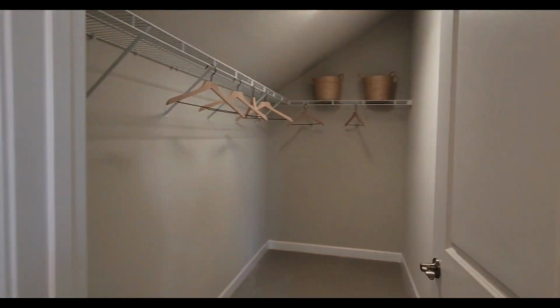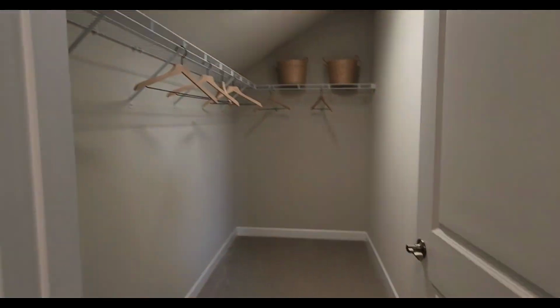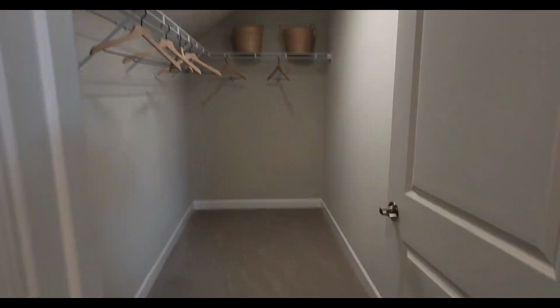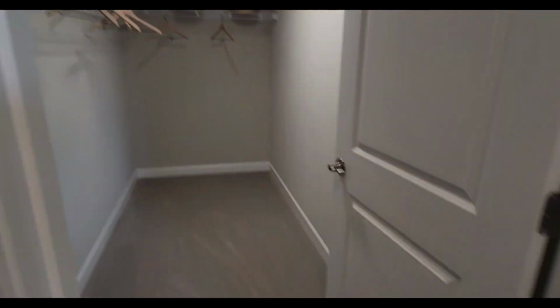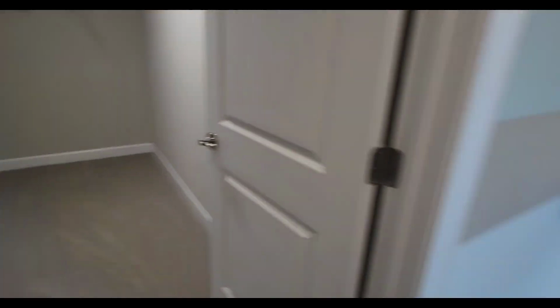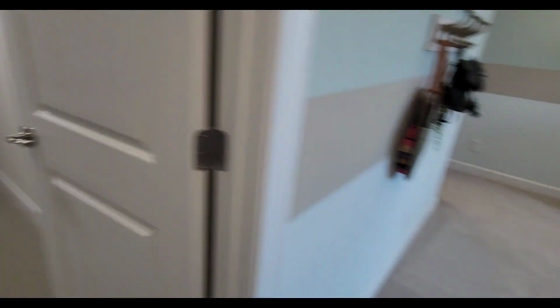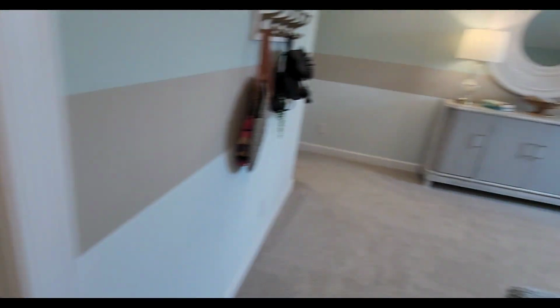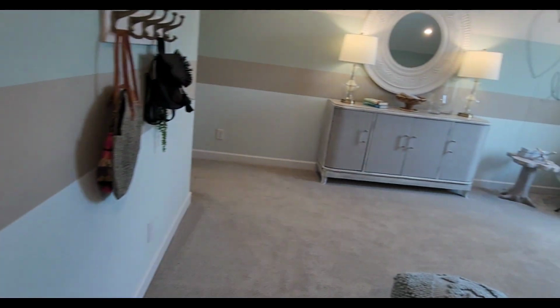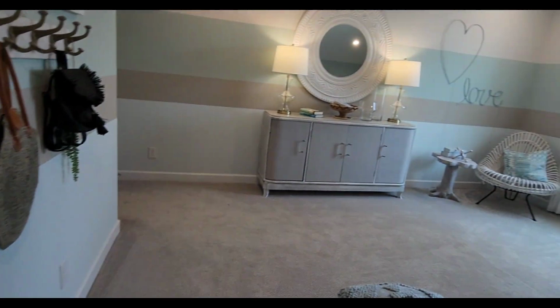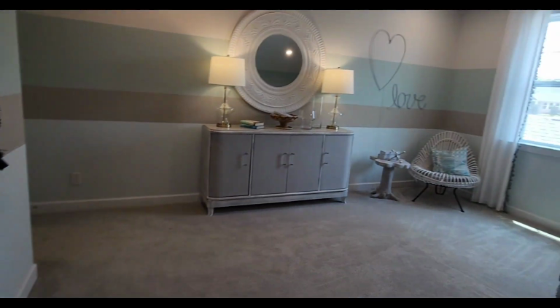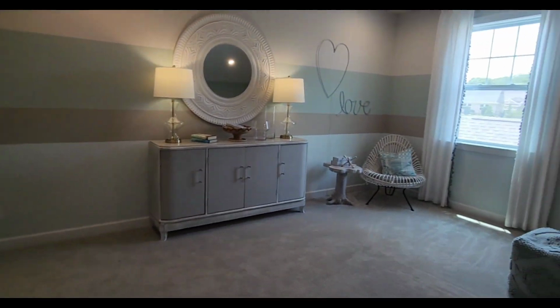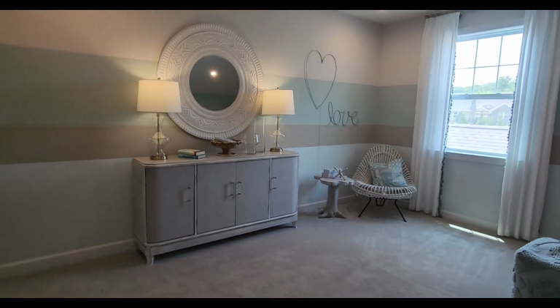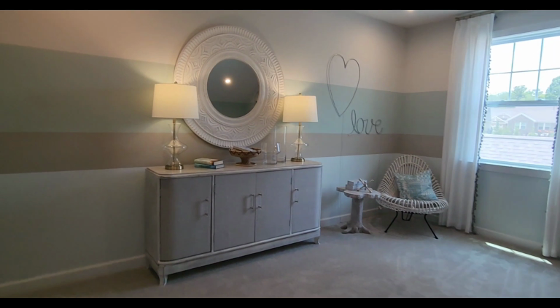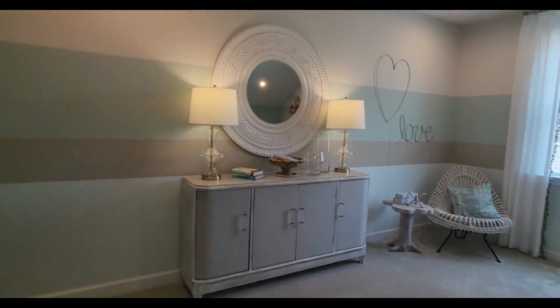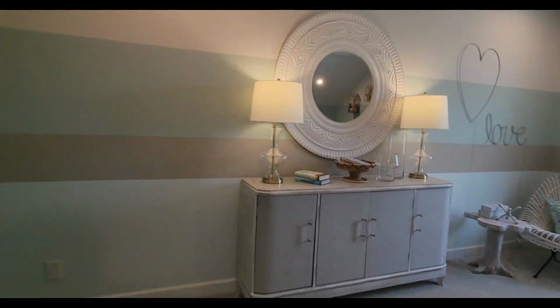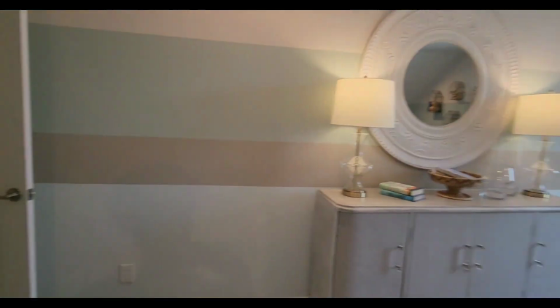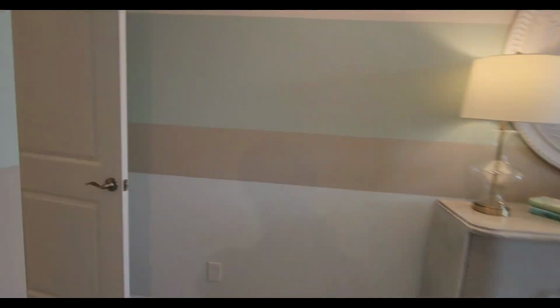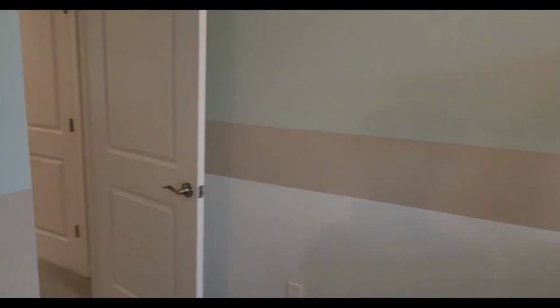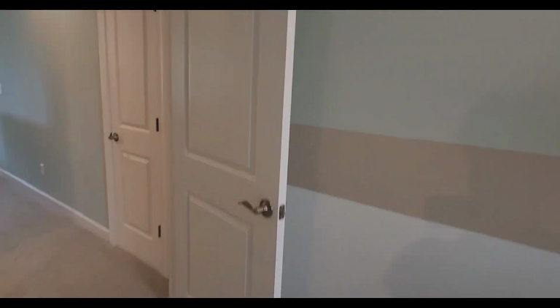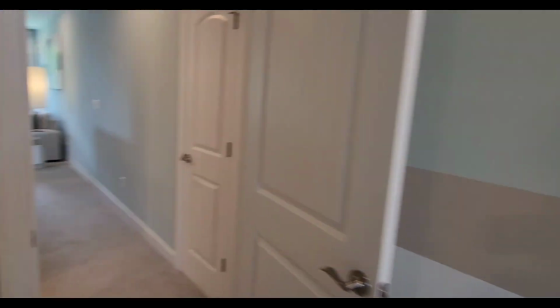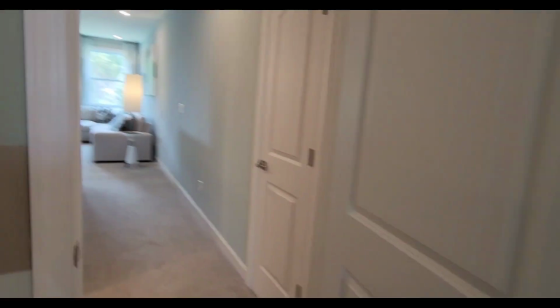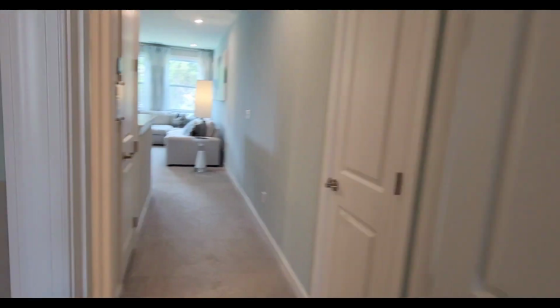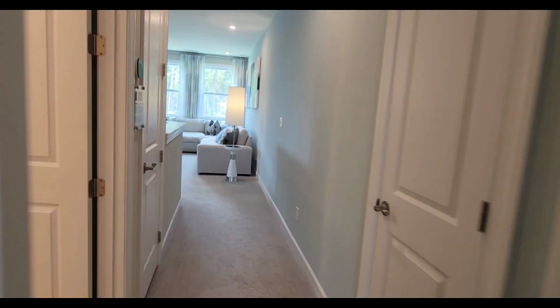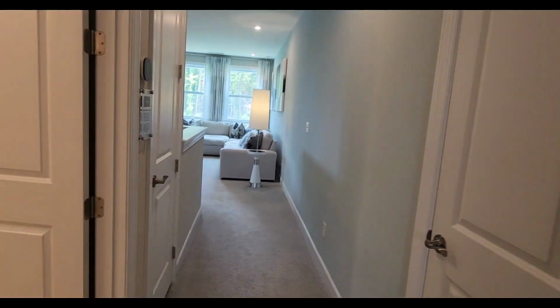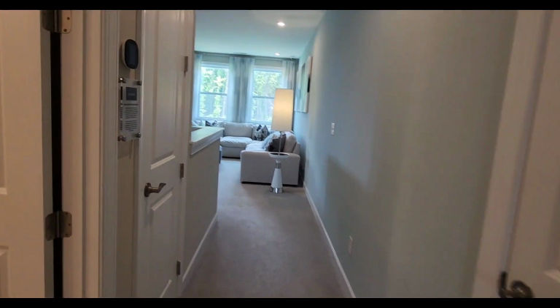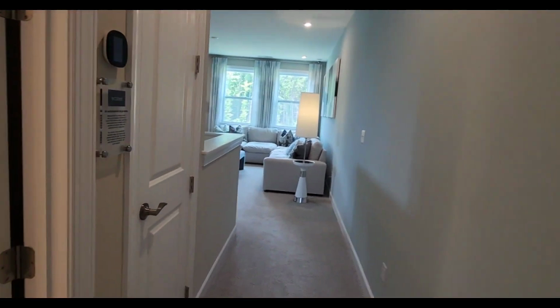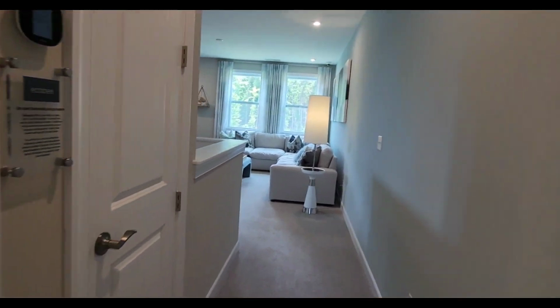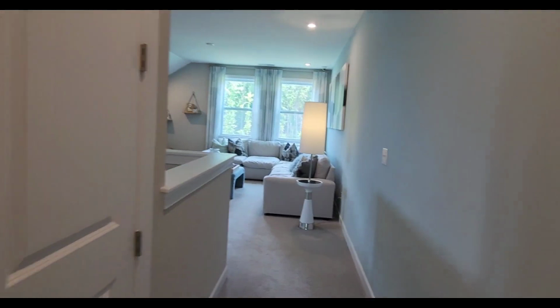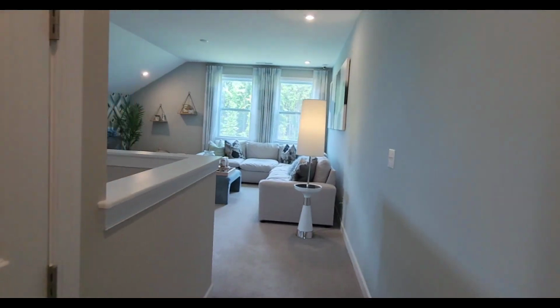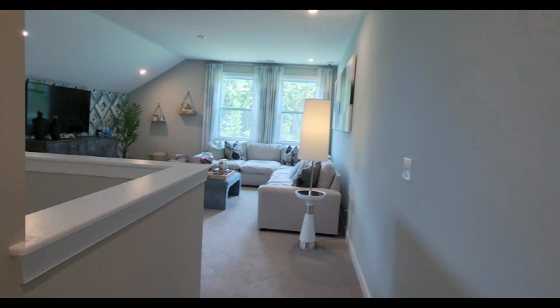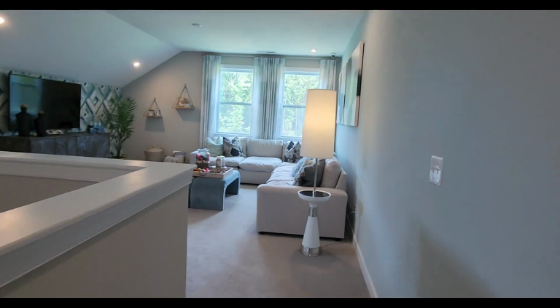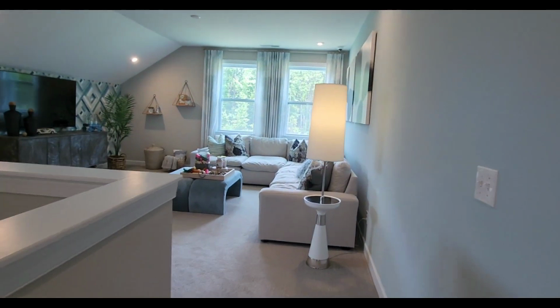Thanks for joining me on this virtual tour. Don't forget to like, subscribe, and hit that notification bell to stay updated on more exciting home tours and real estate tips. Have a great day.